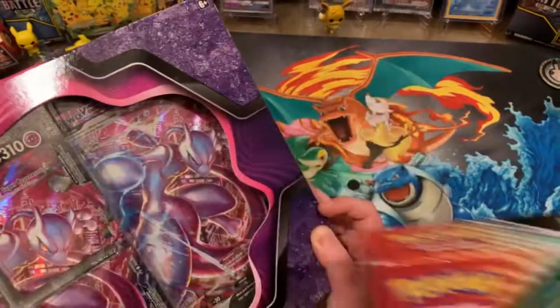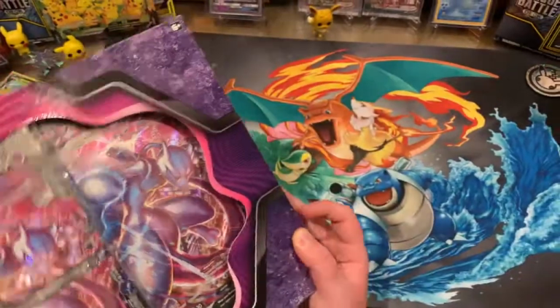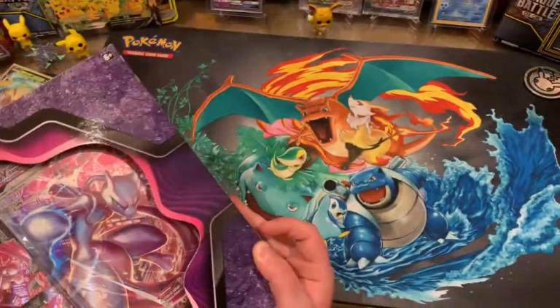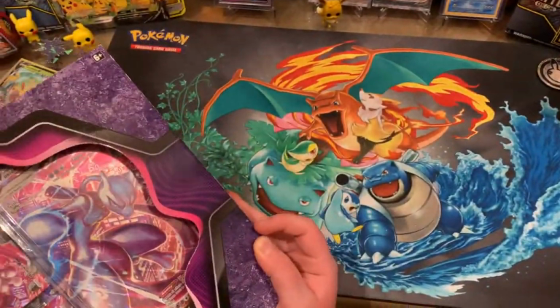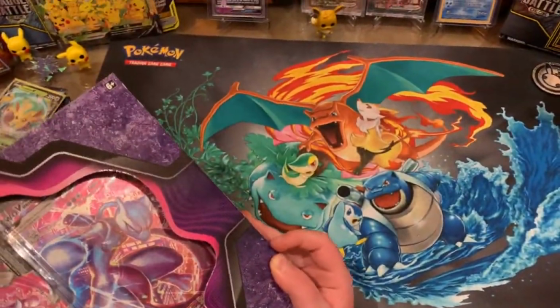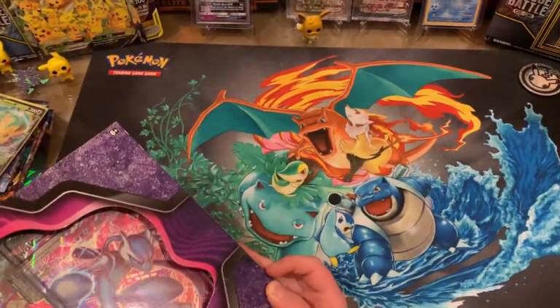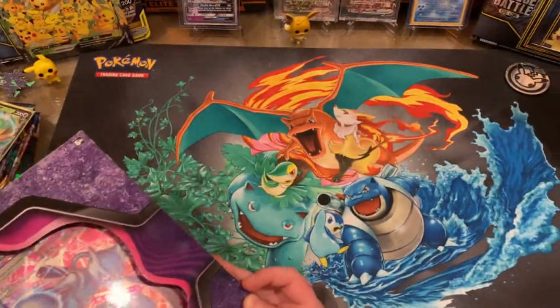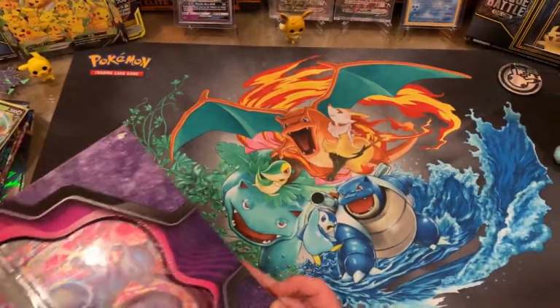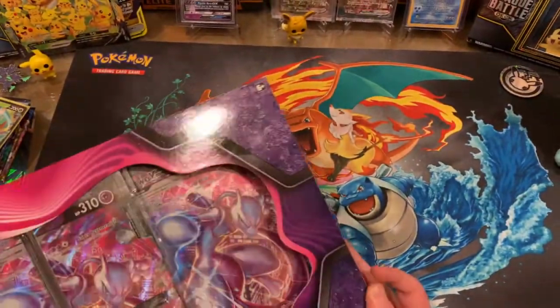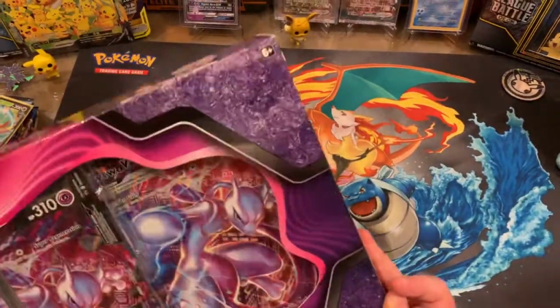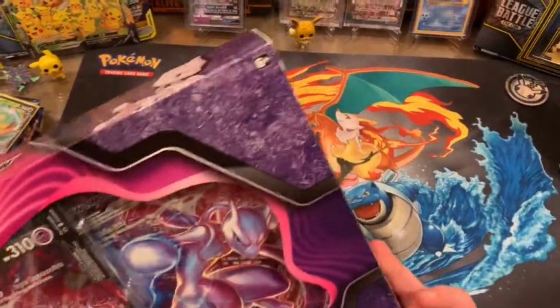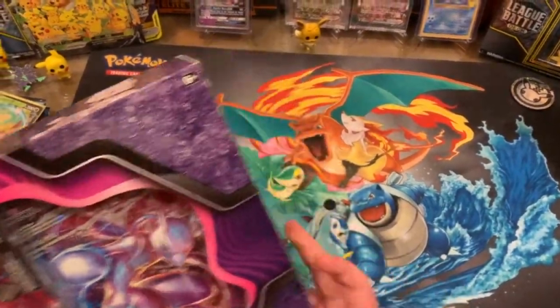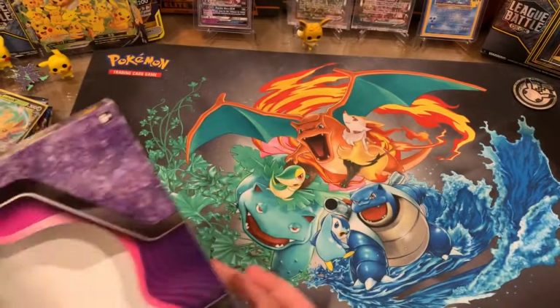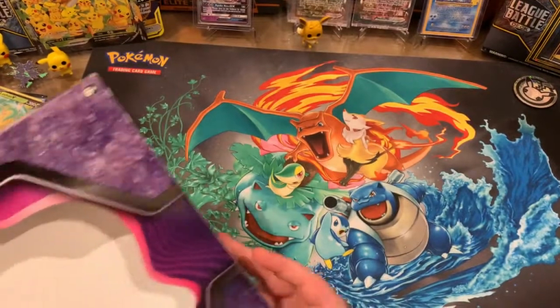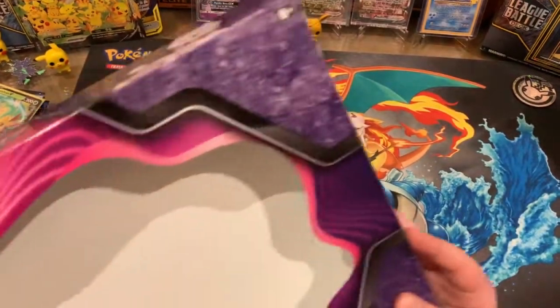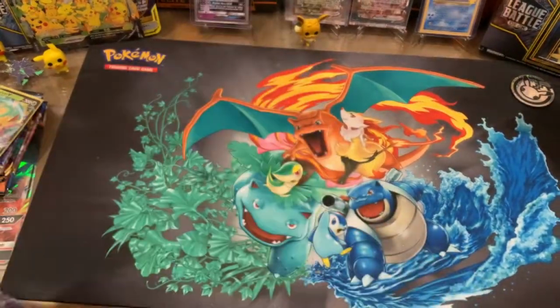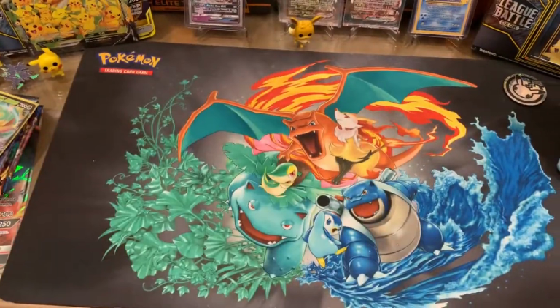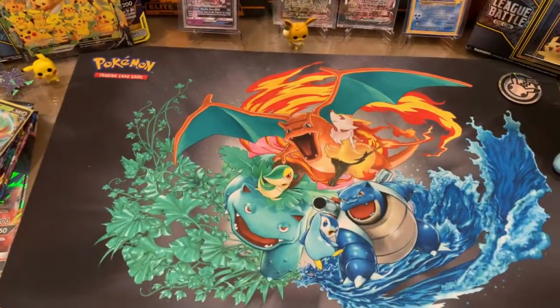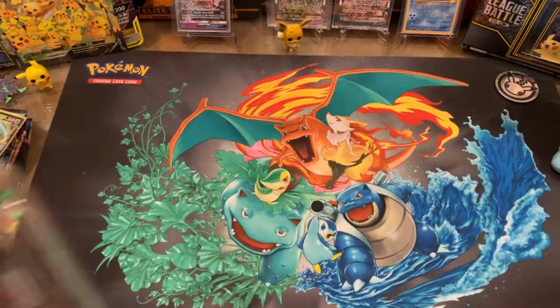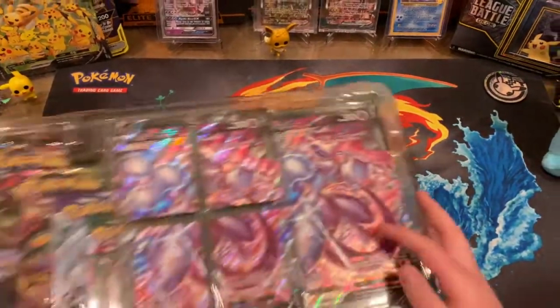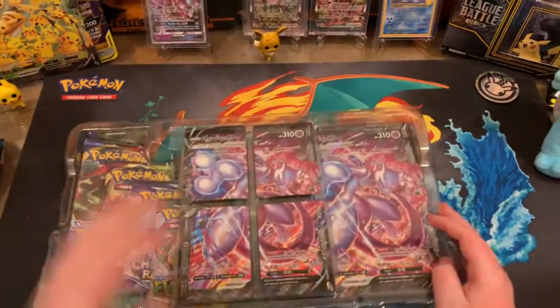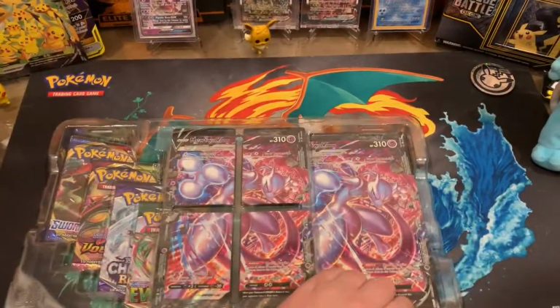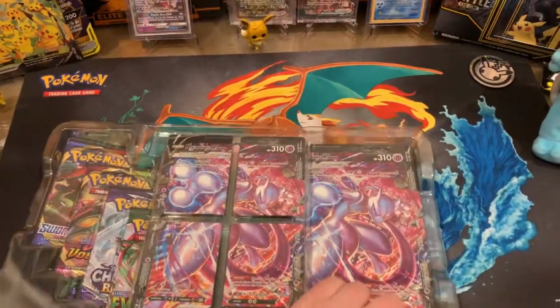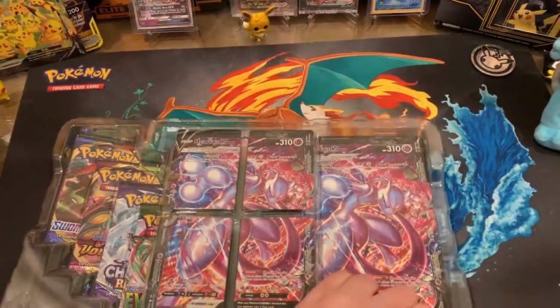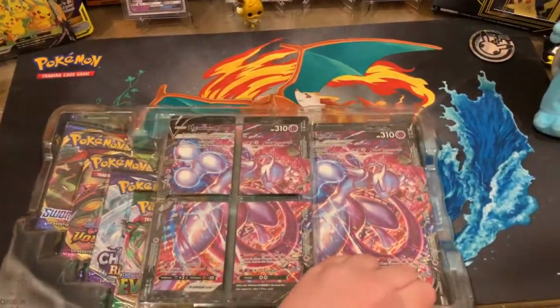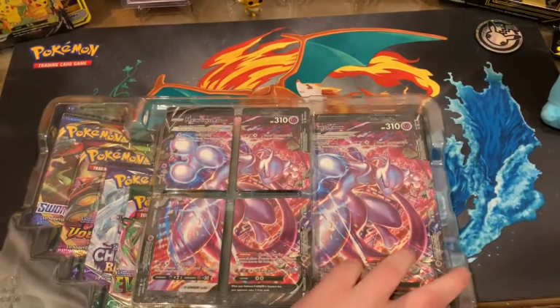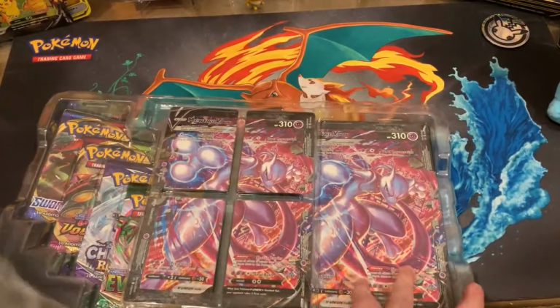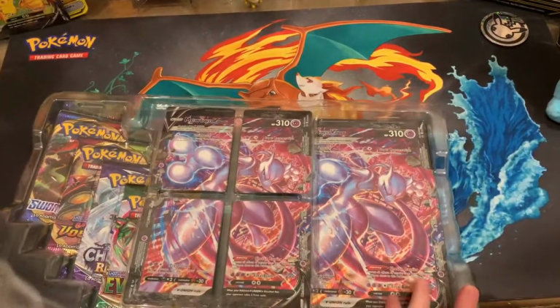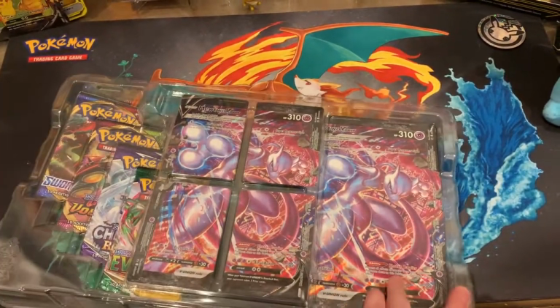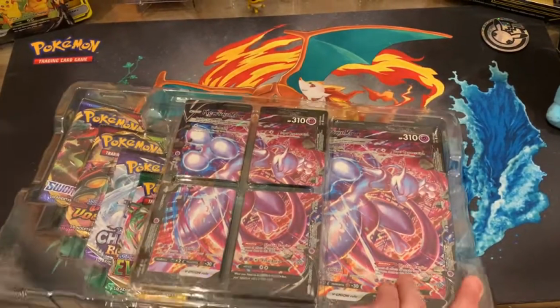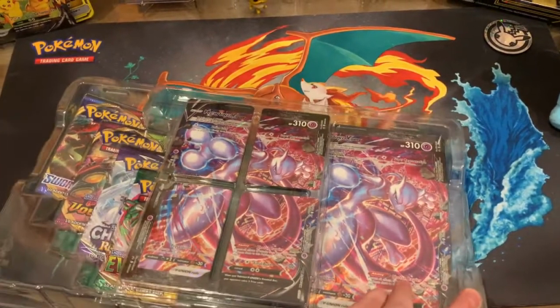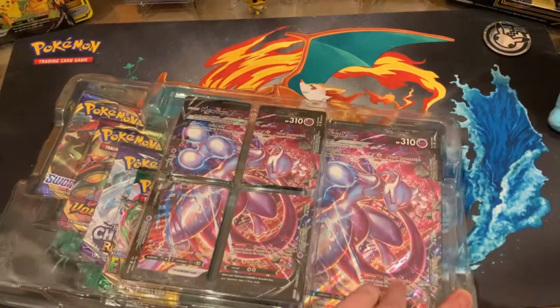Everybody knows Dragonite beats Mewtwo. Oh, he doesn't - Mewtwo is a man-made Pokémon and he's the strongest Pokémon. Well, he's not a real Pokémon. Oh, well, he's made from real Pokémon DNA I think.